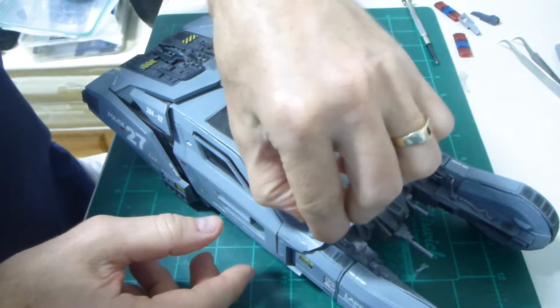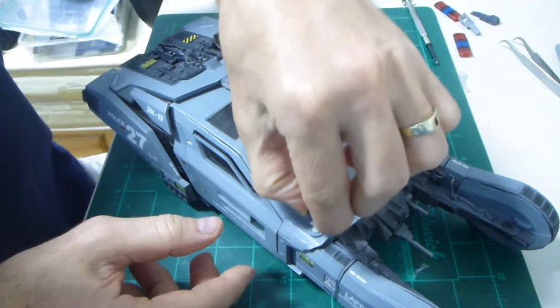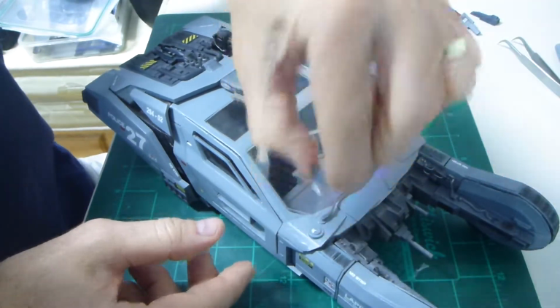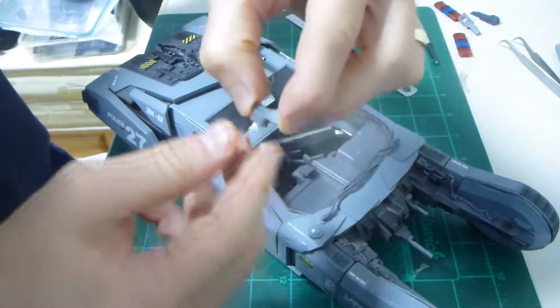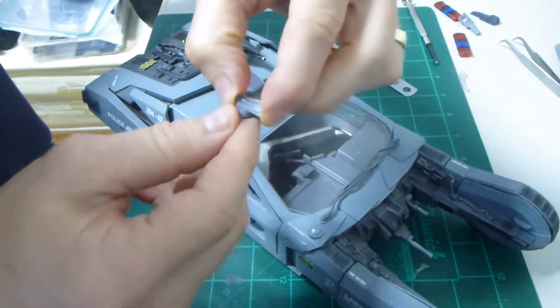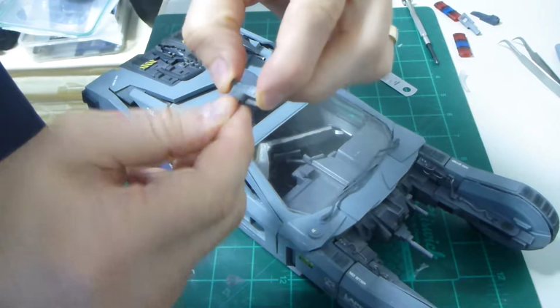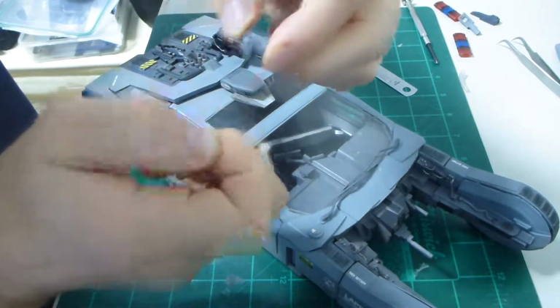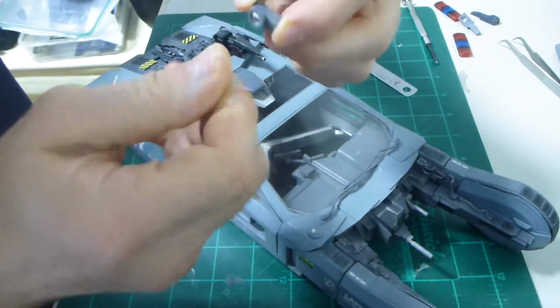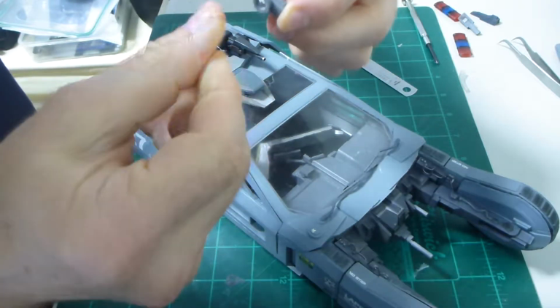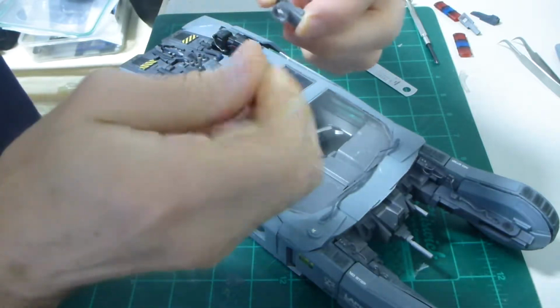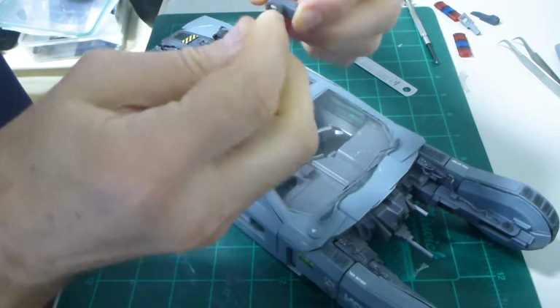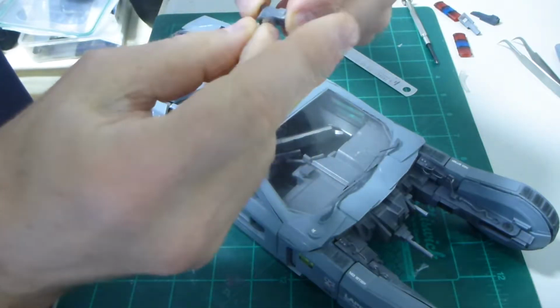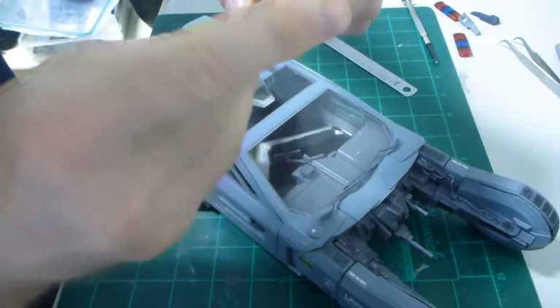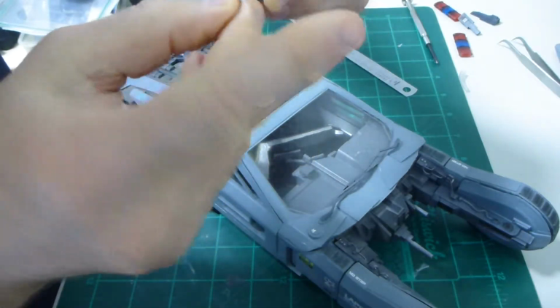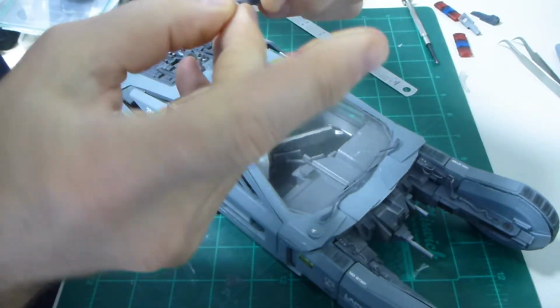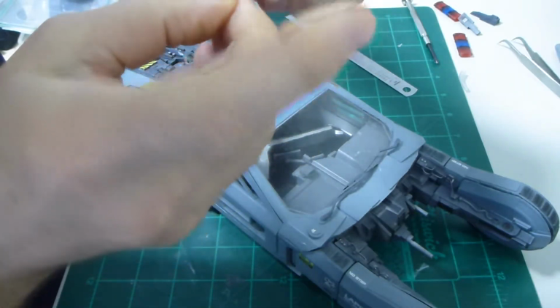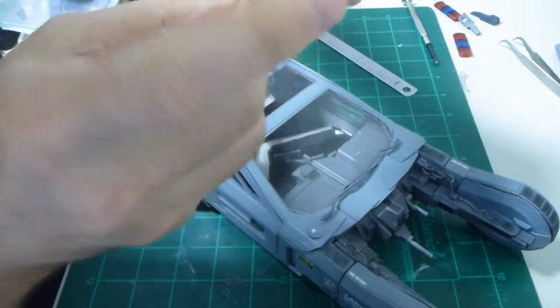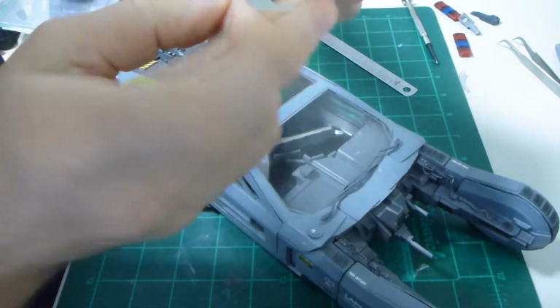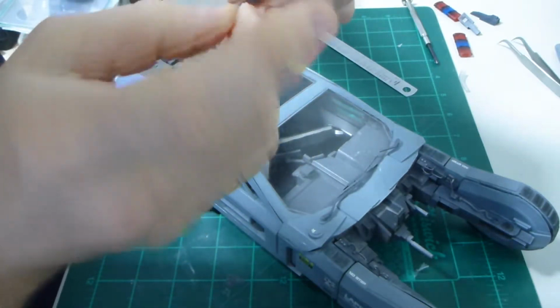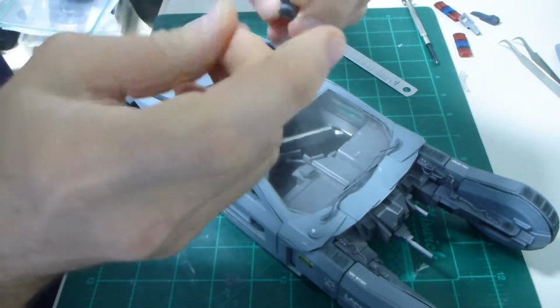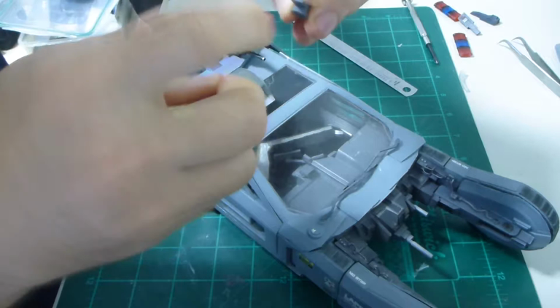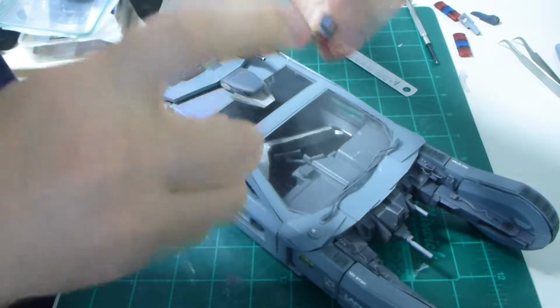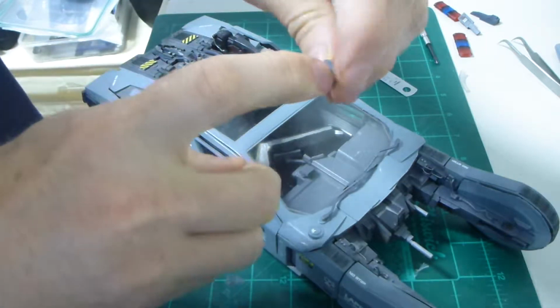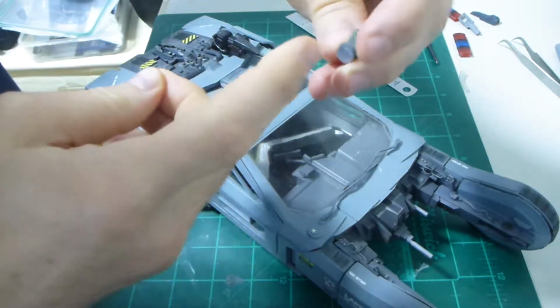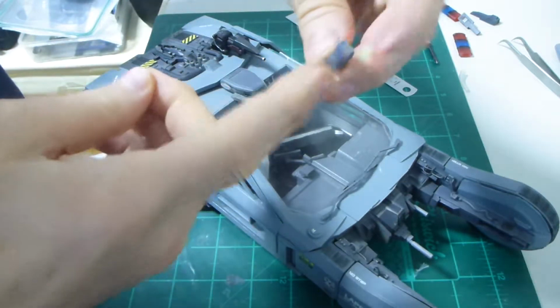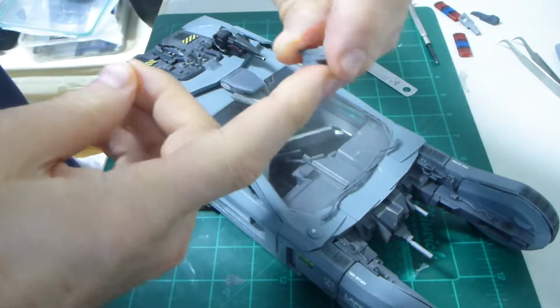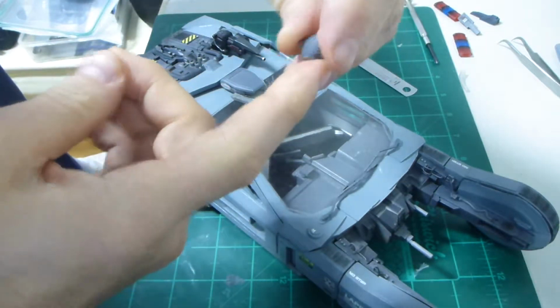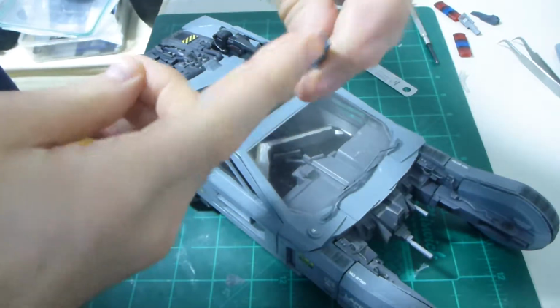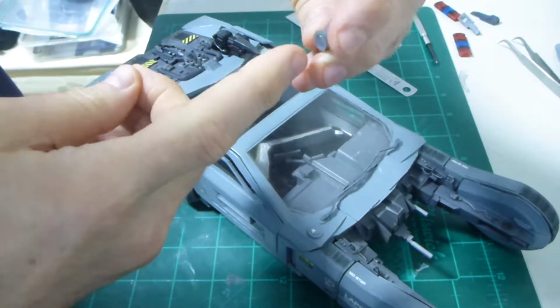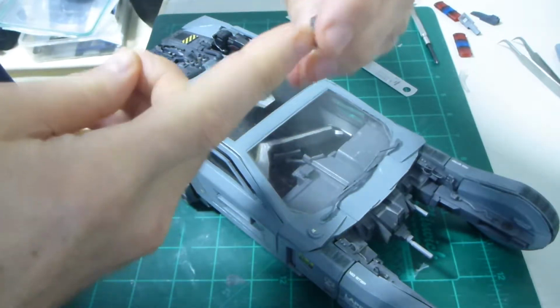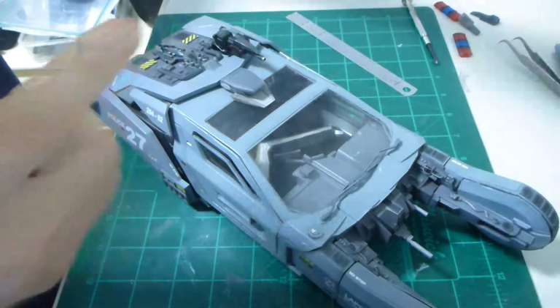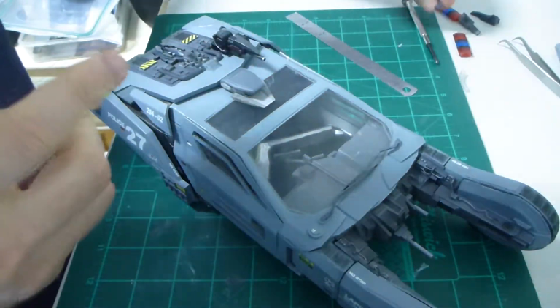They are on with sticky putty. This can easily be lit as well — drilling a hole through the front and then through the bottom, well not all the way through, and then running a cable.